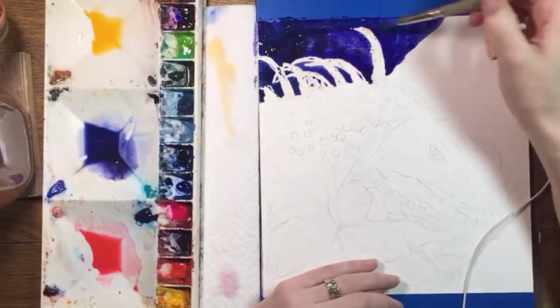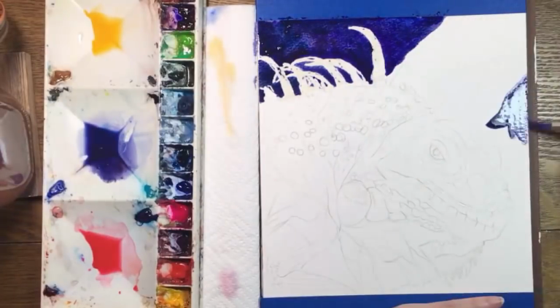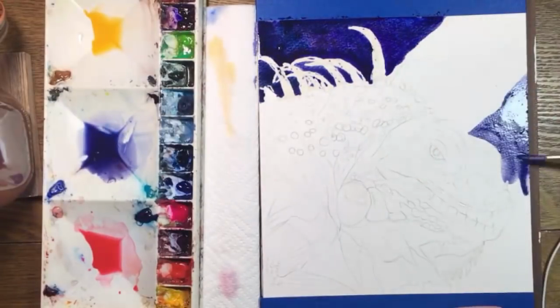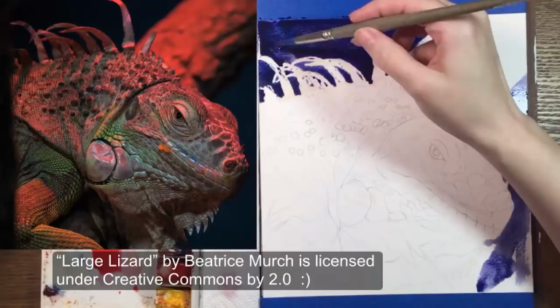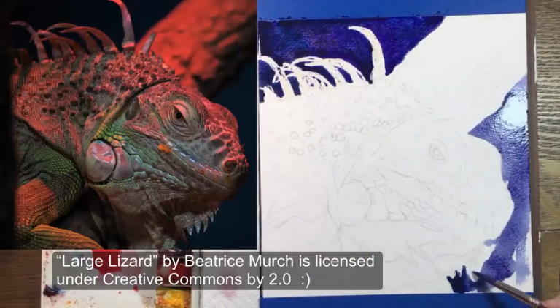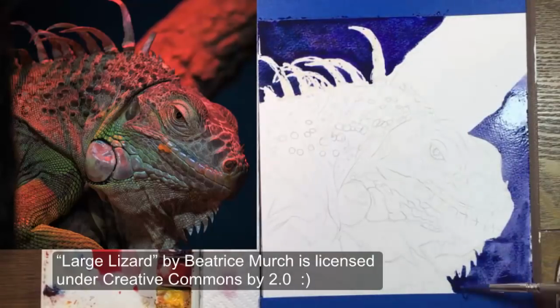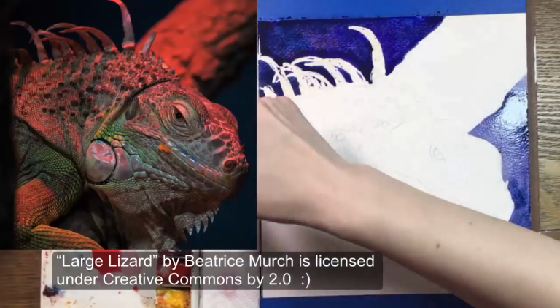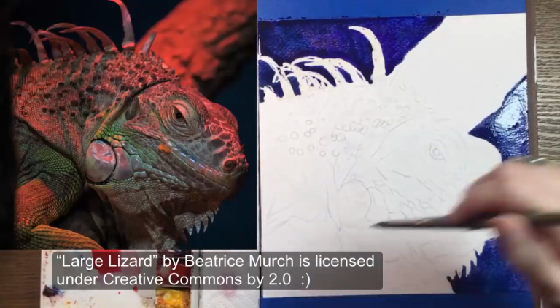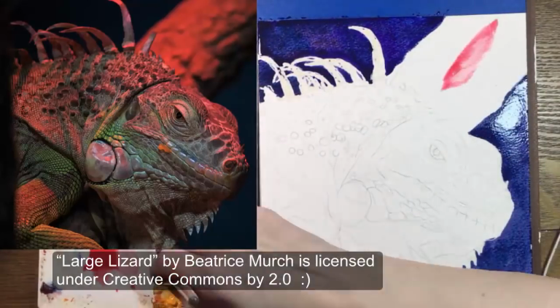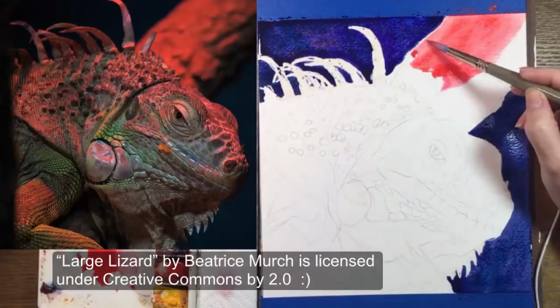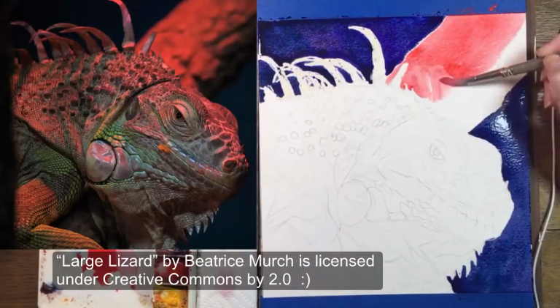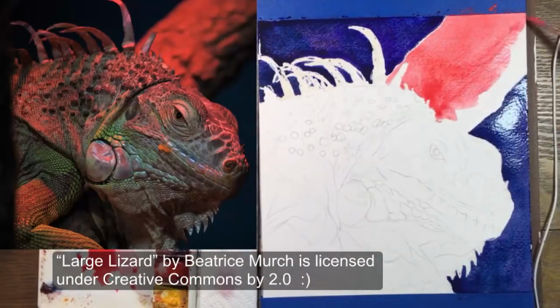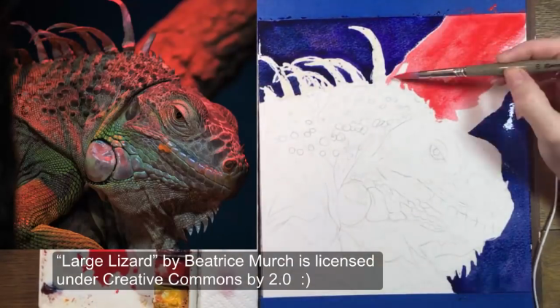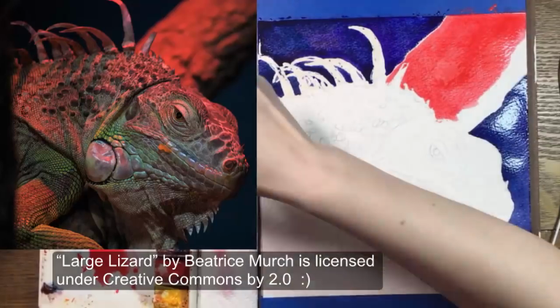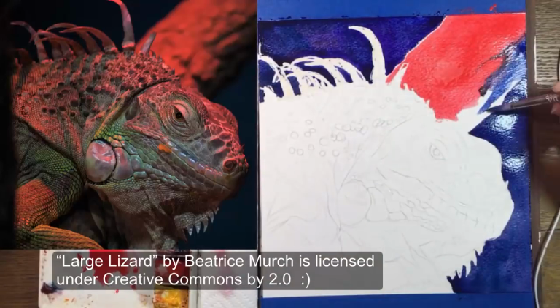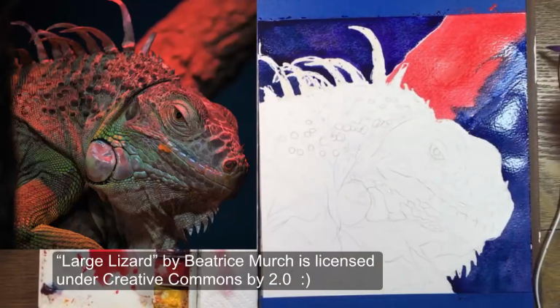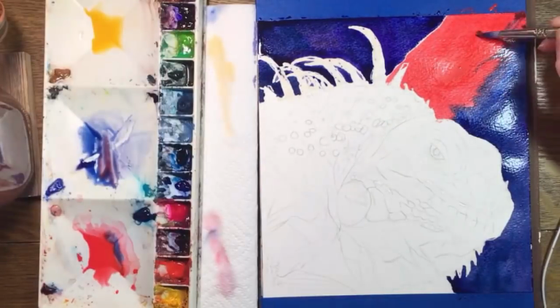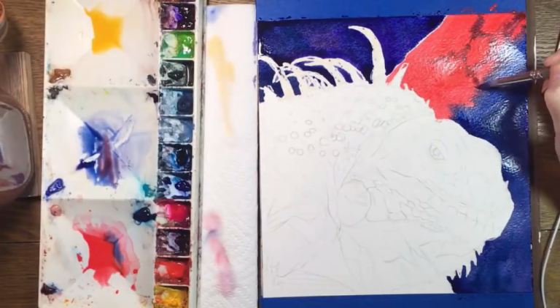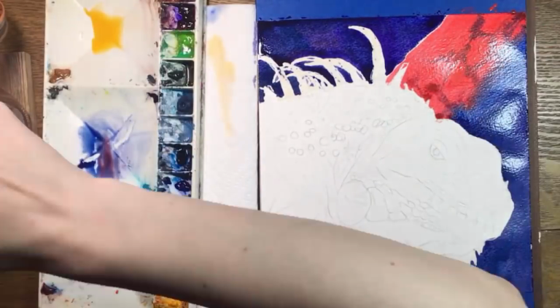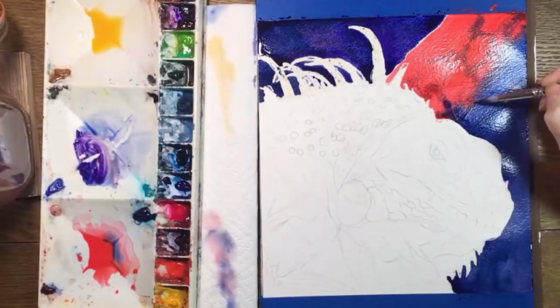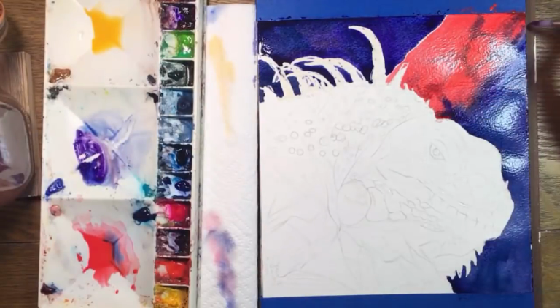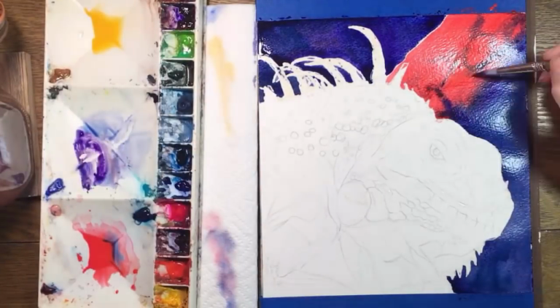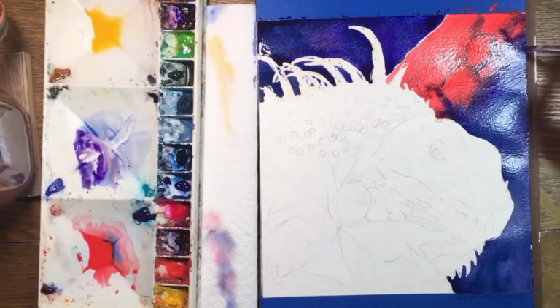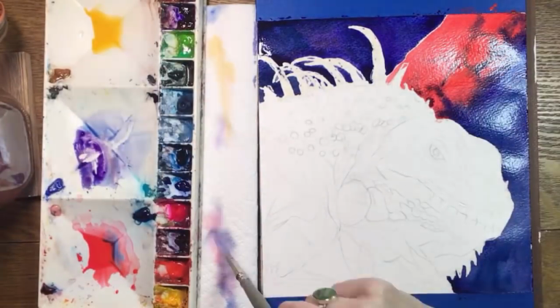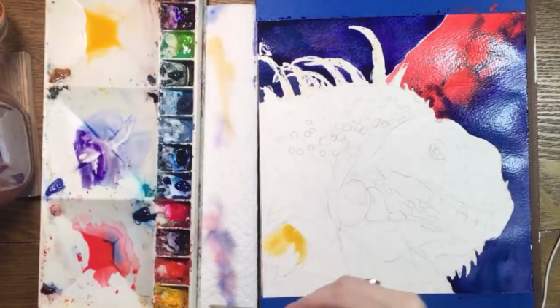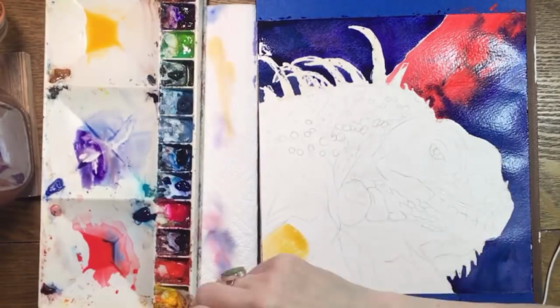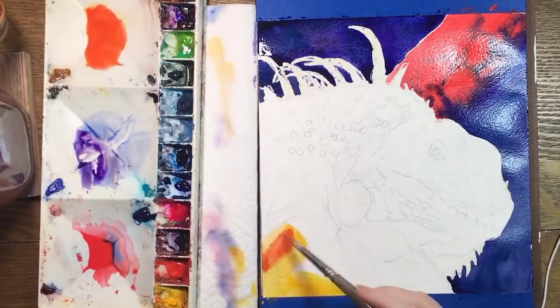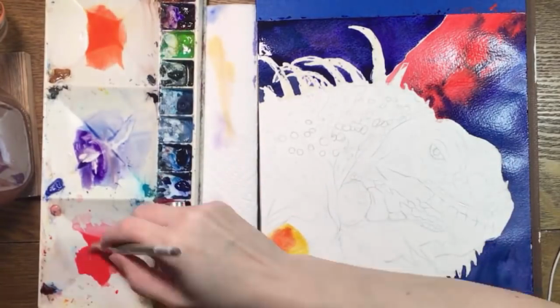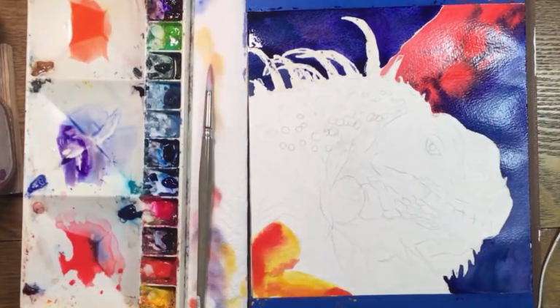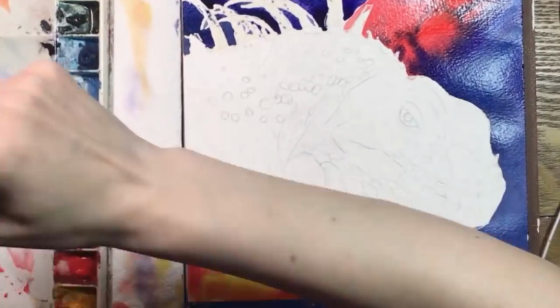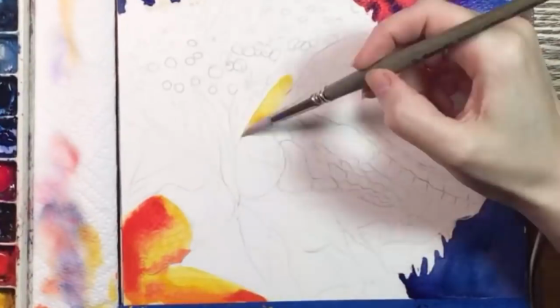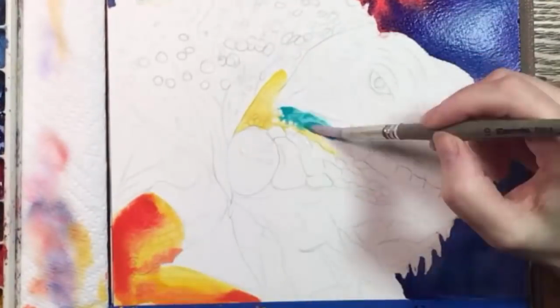I'm painting an iguana that's been lit by a hot pink light, and the colors are very strange. First I'm putting the background in — a flat purplish blue with a blazing pink-orange branch with purple bark textures.